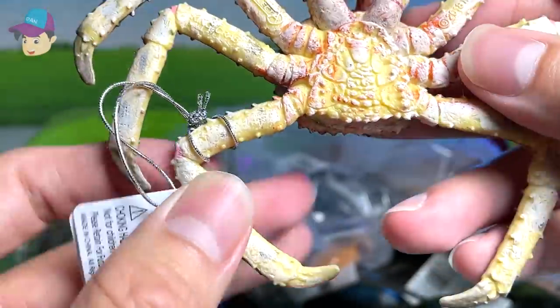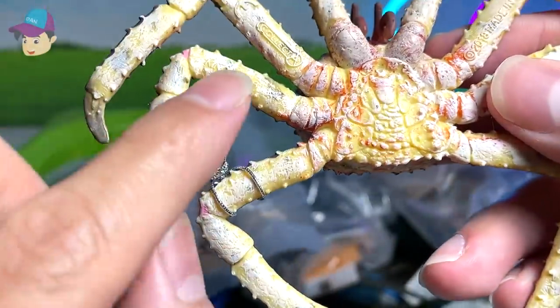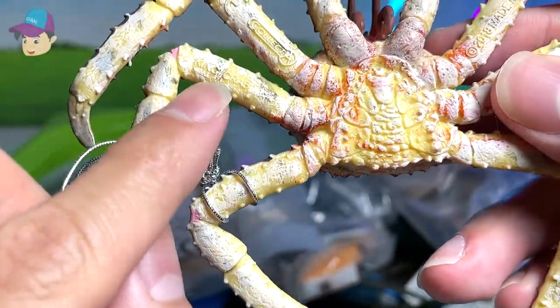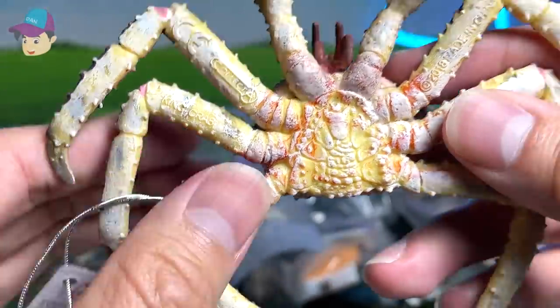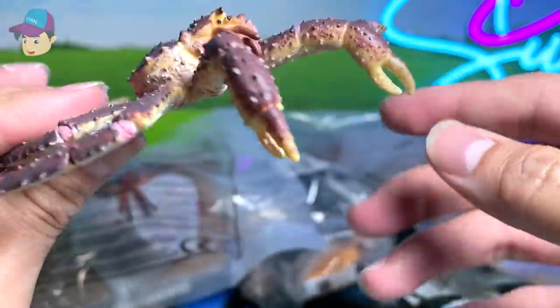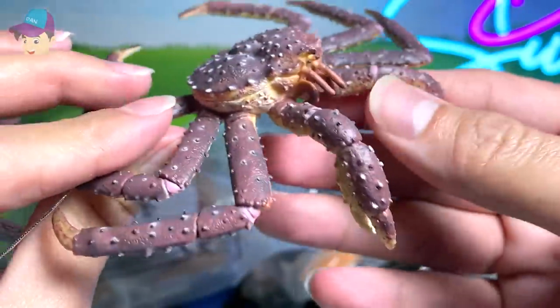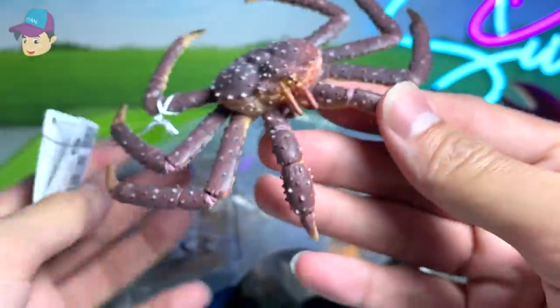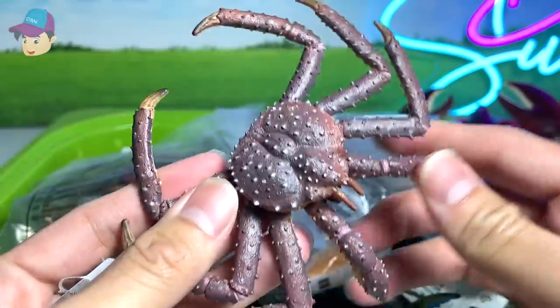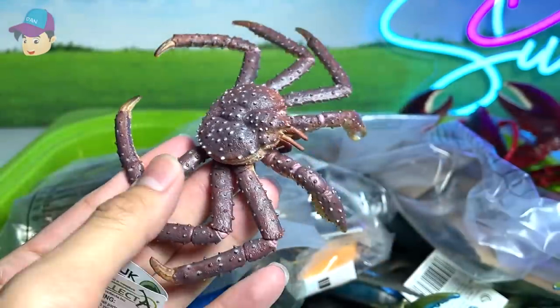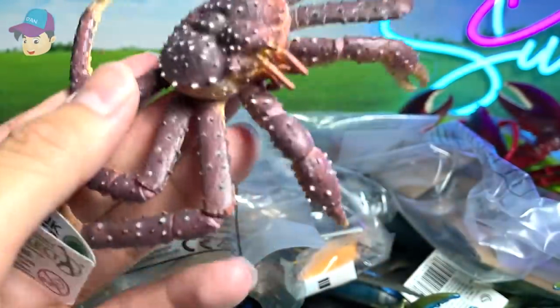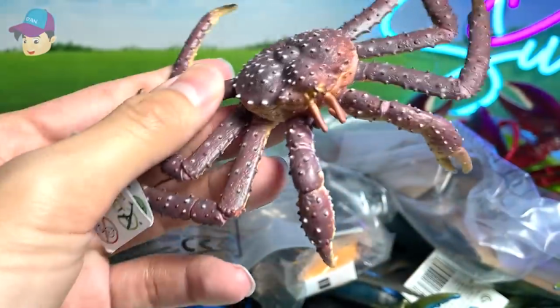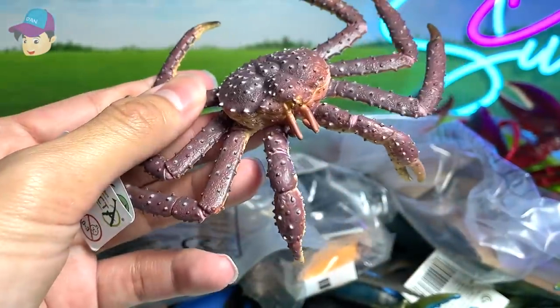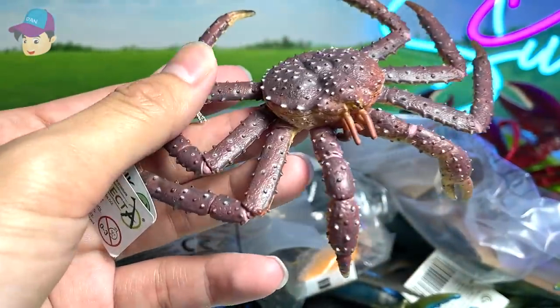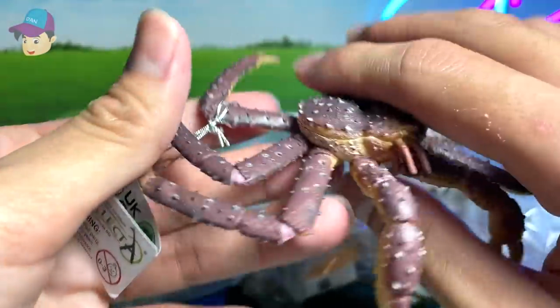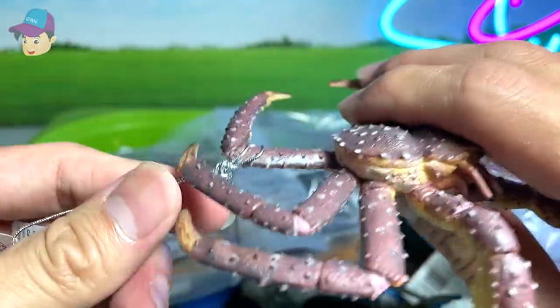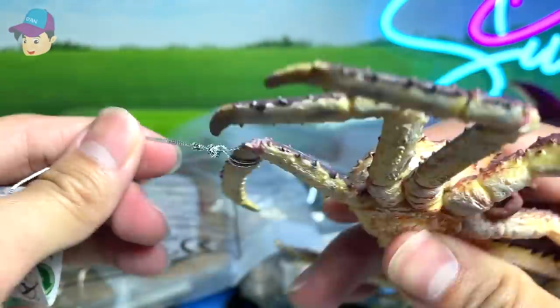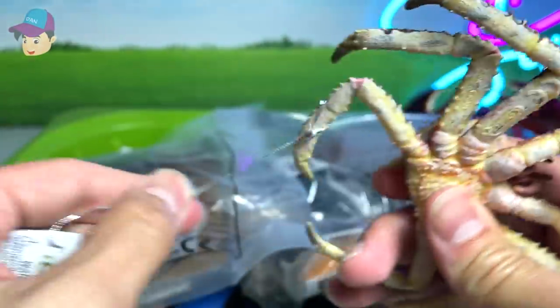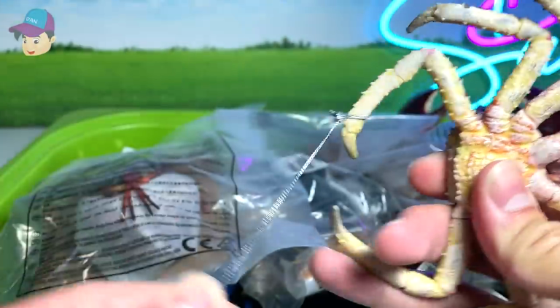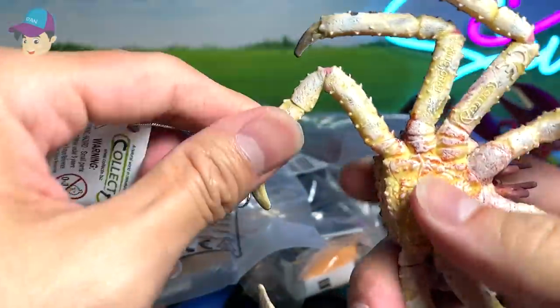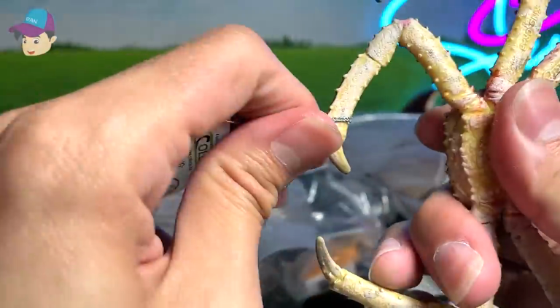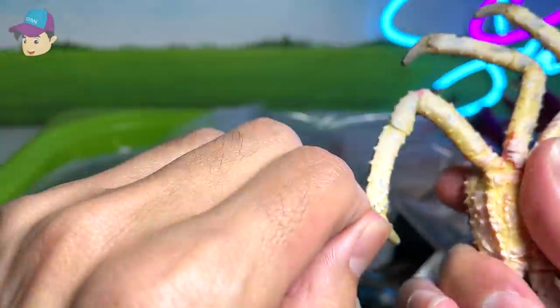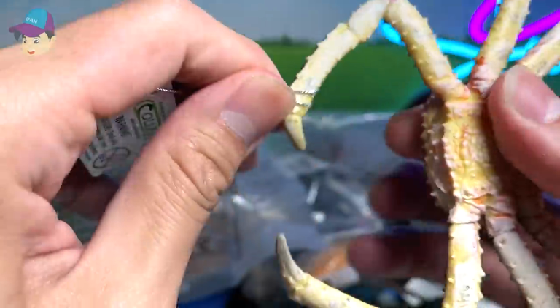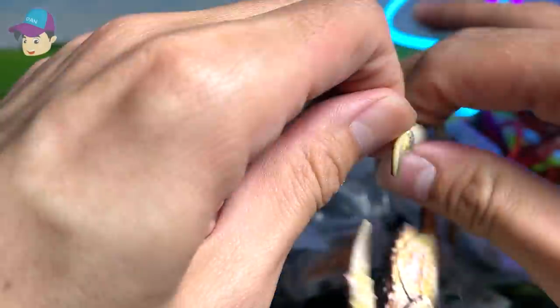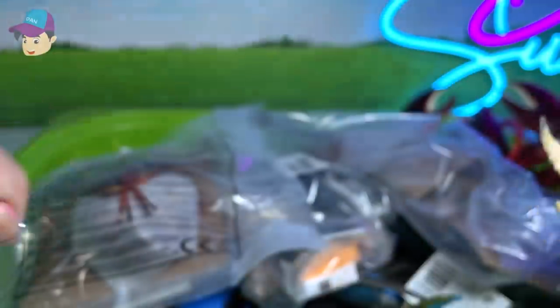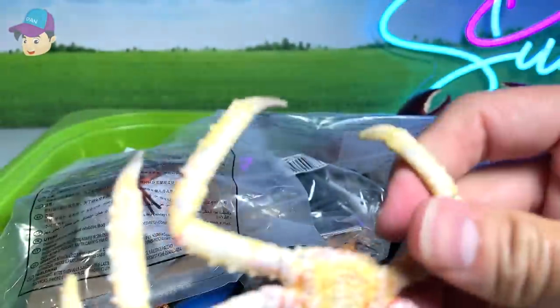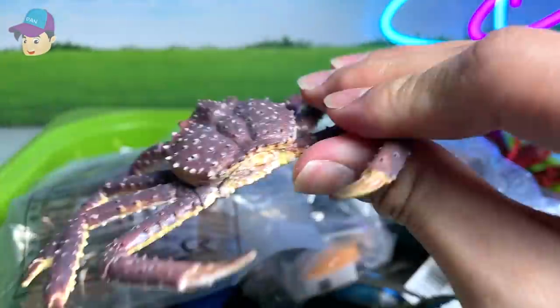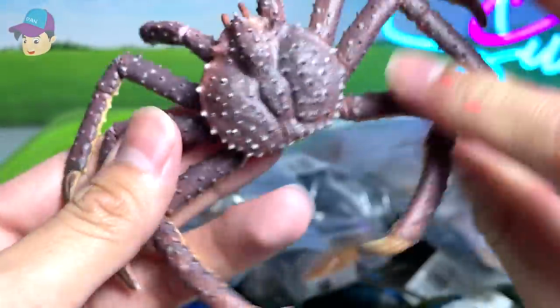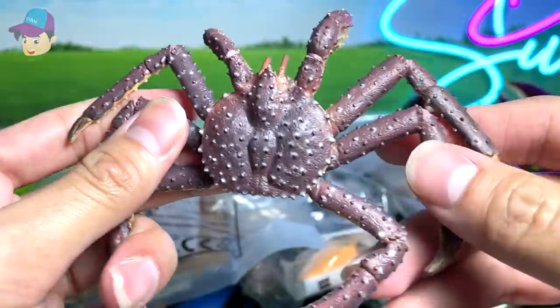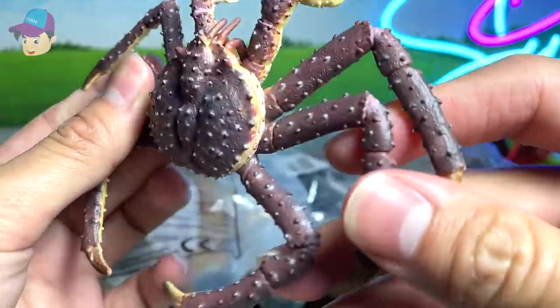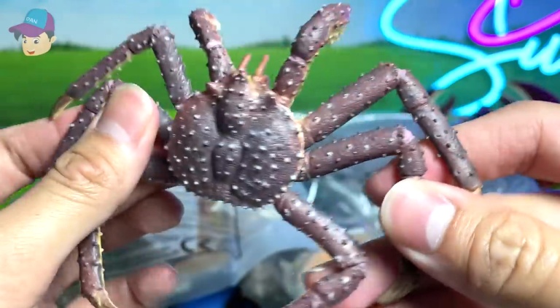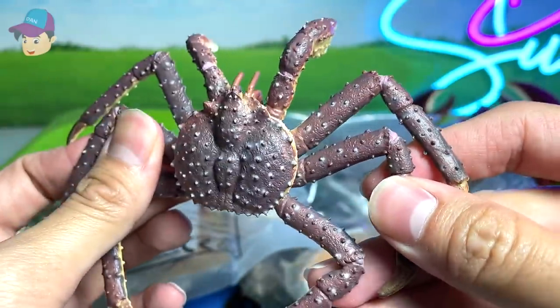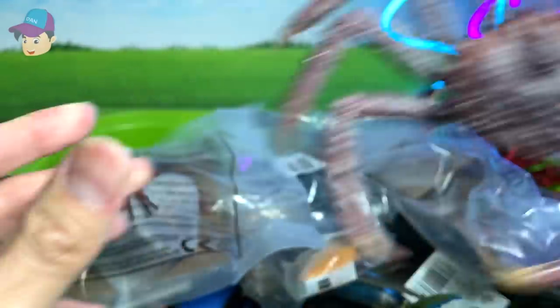Very cool looking crab, definitely. And the name is written right over here — king crab. This is our very first king crab in our collection. Let me just remove this tag since it has no effects, so it's better for us to remove it.